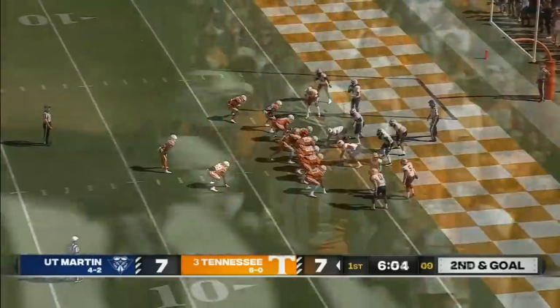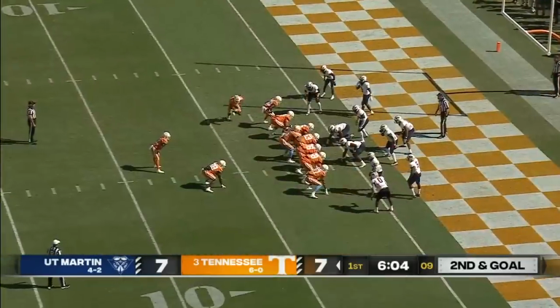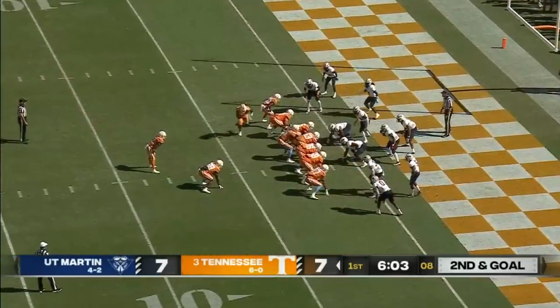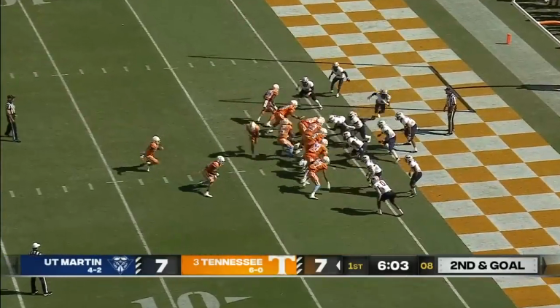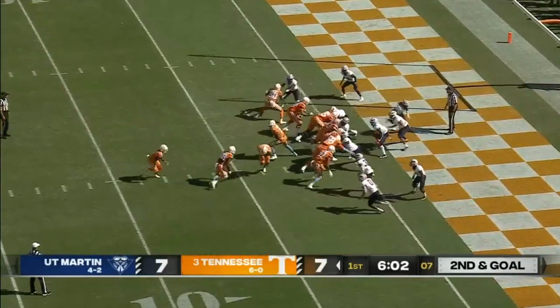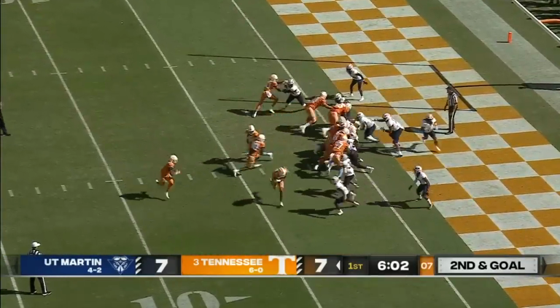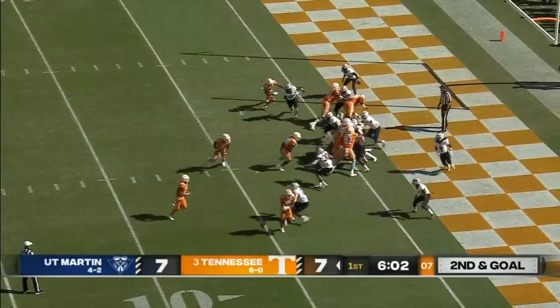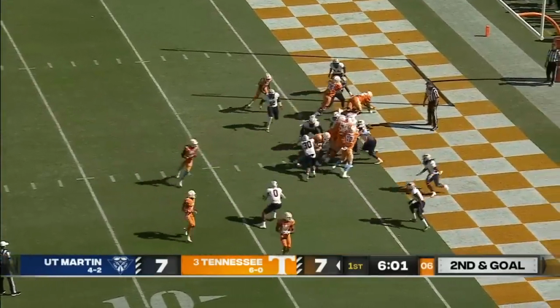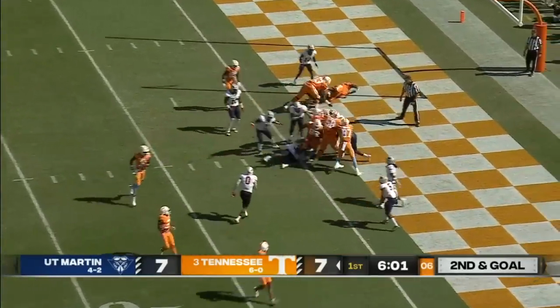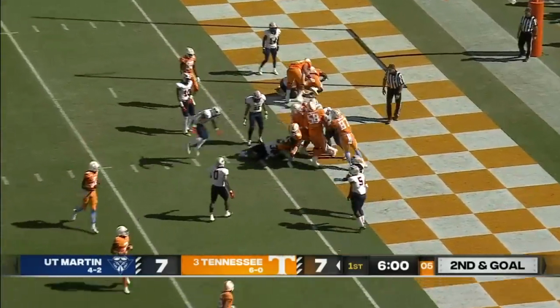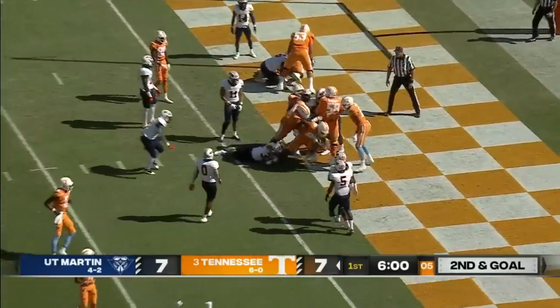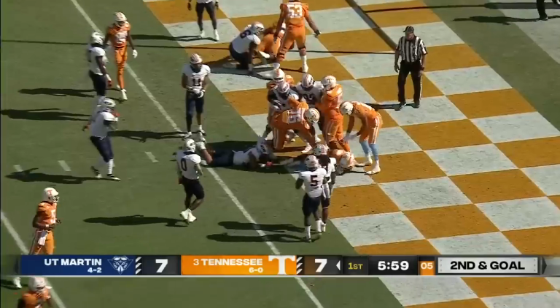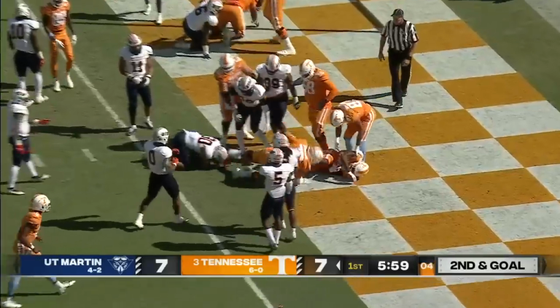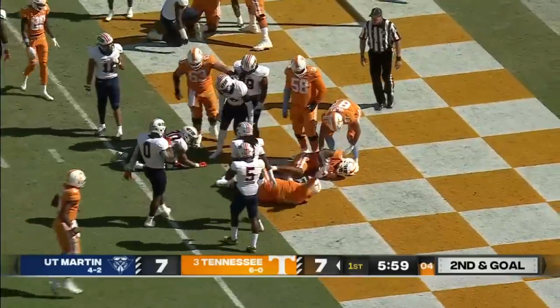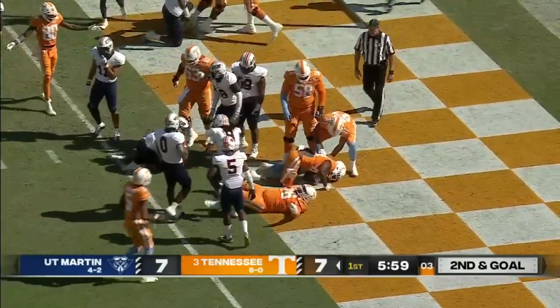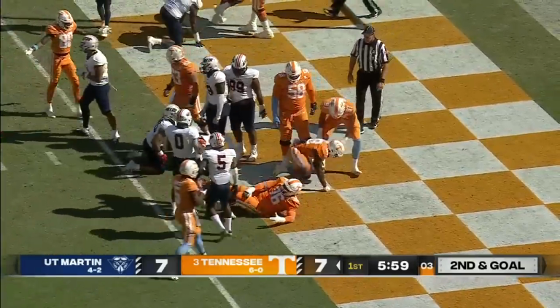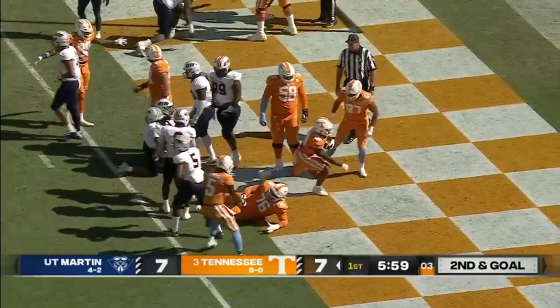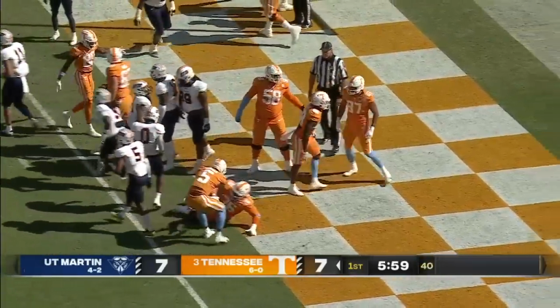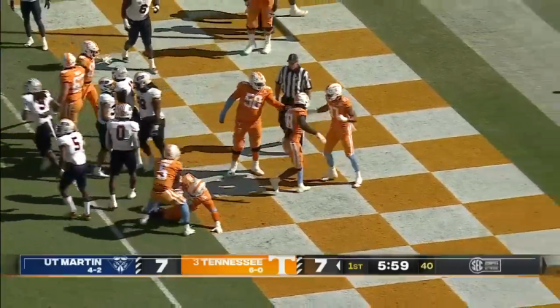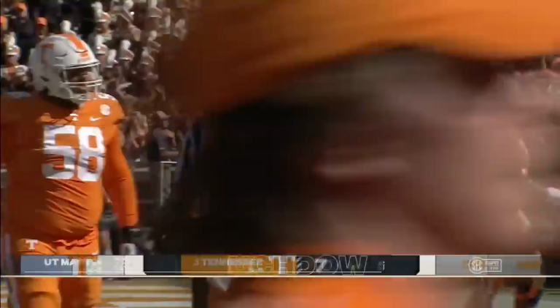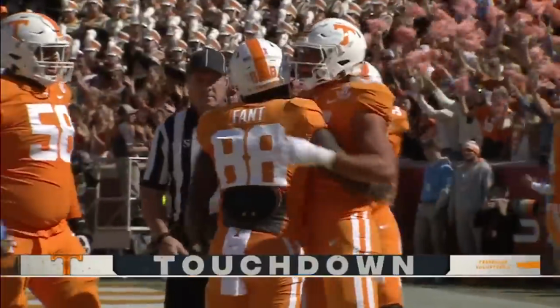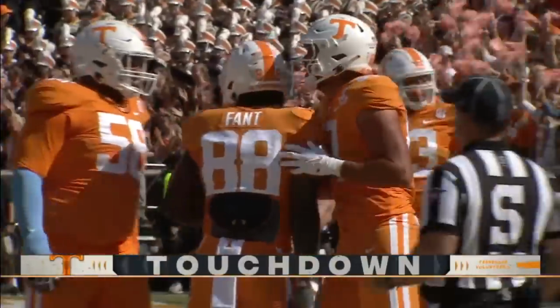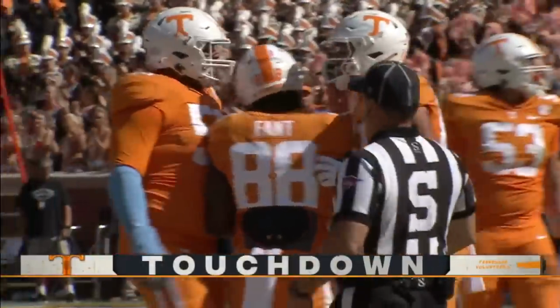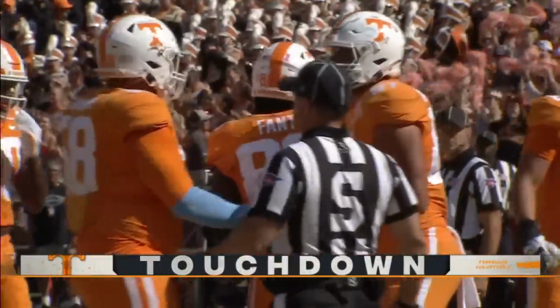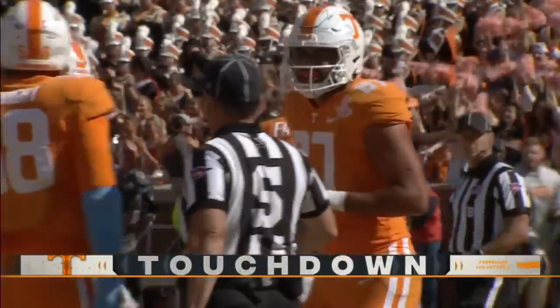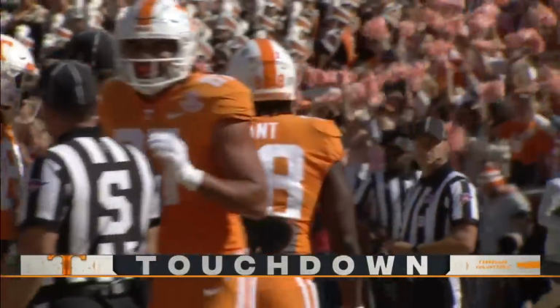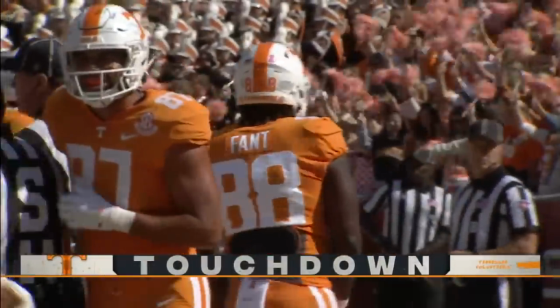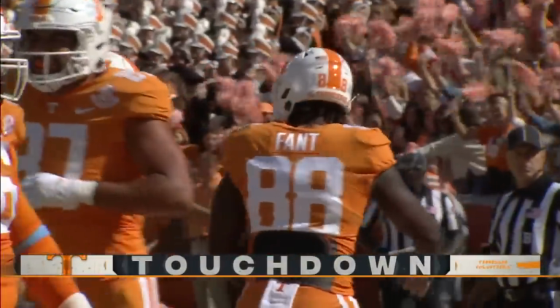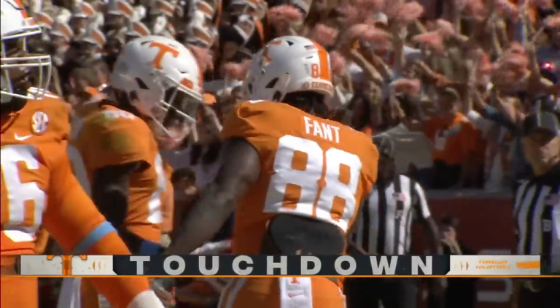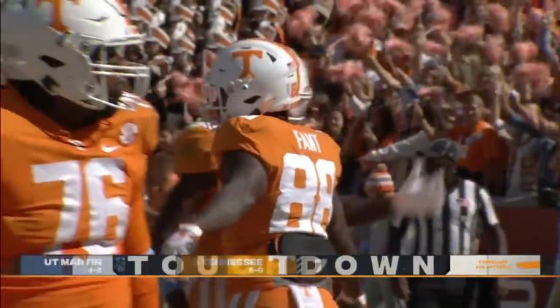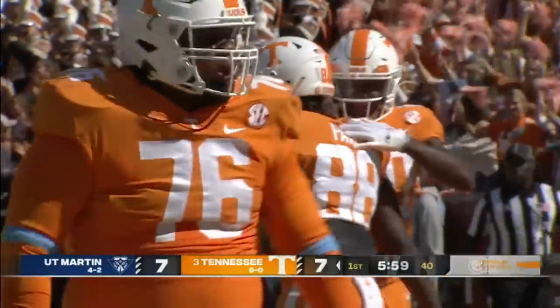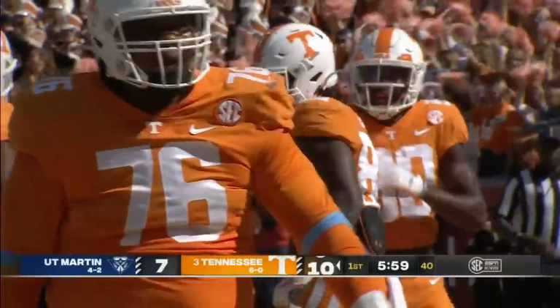Until they get into situational football. Hooker under center gives to the fullback, and it's a touchdown for the Vols — that's big Princeton Fant, the tight end slash fullback. And the senior has another touchdown.